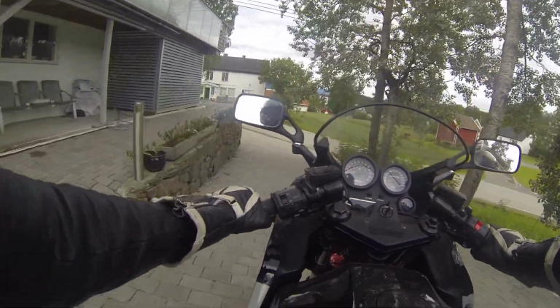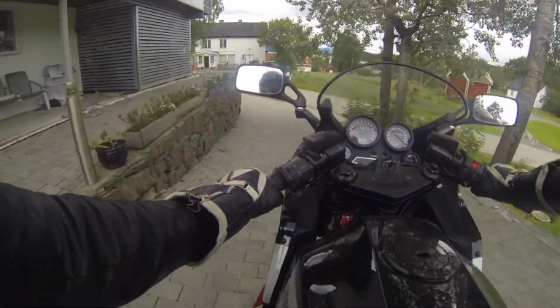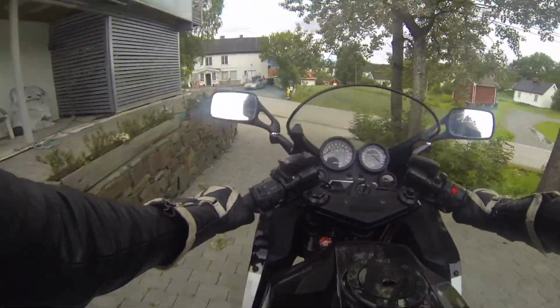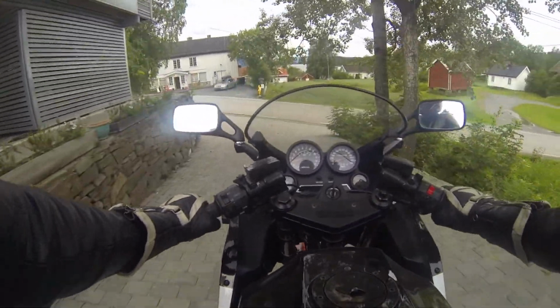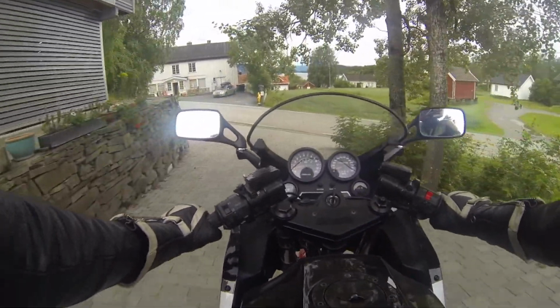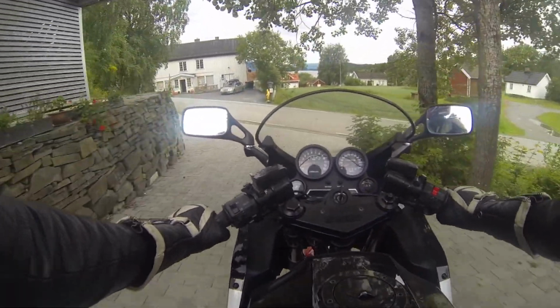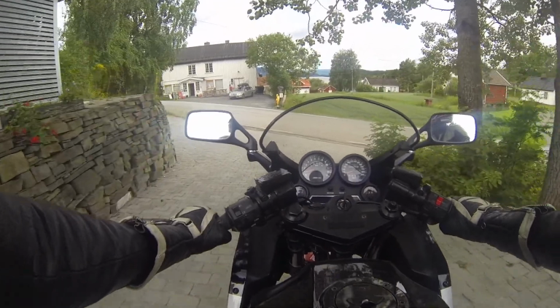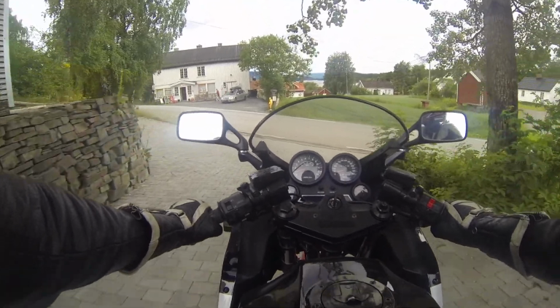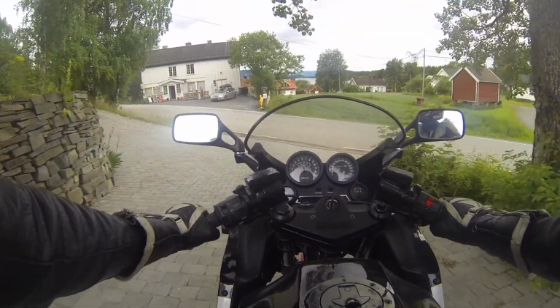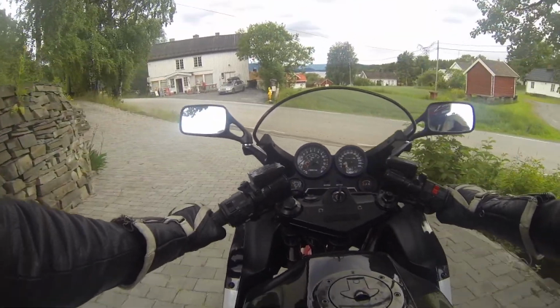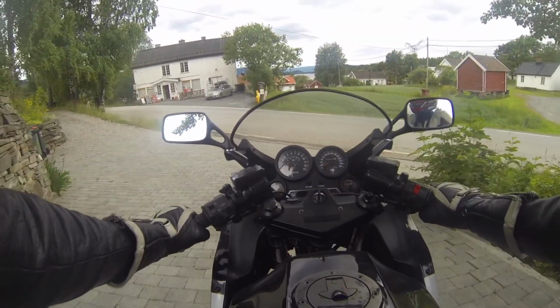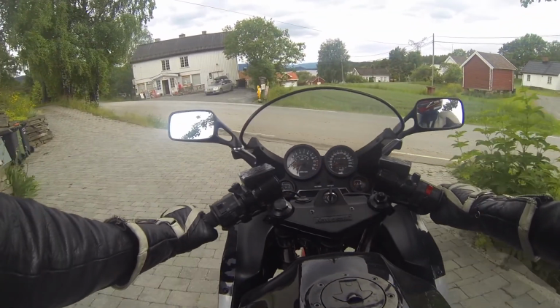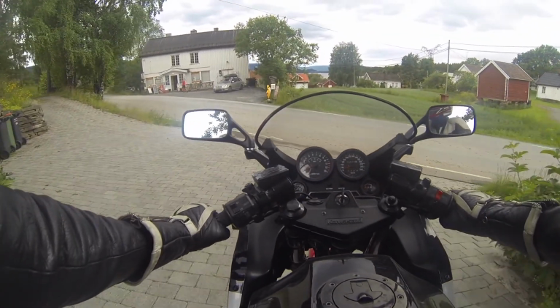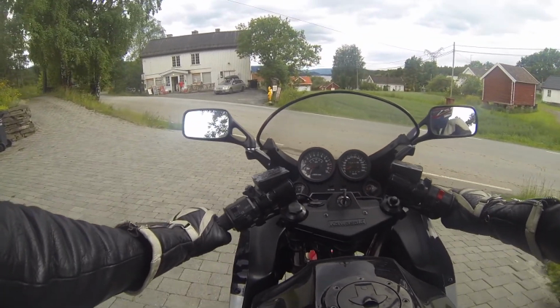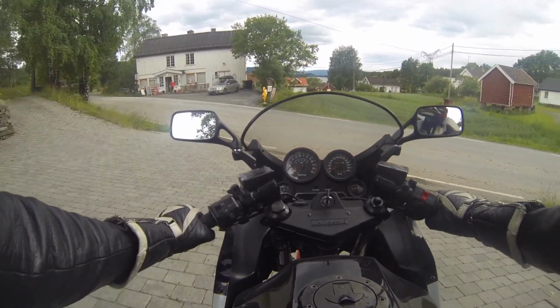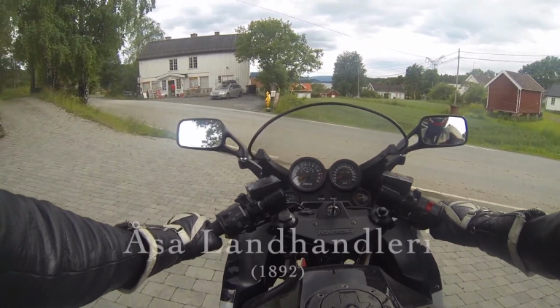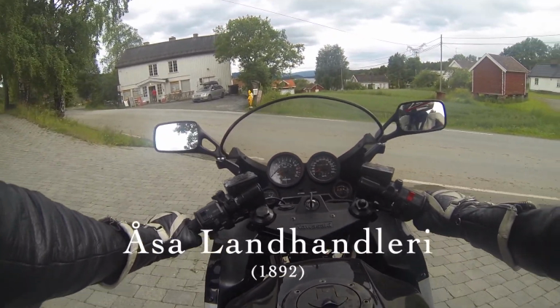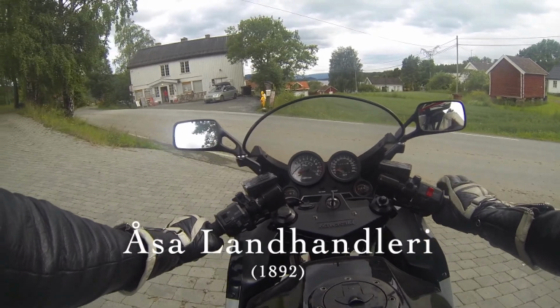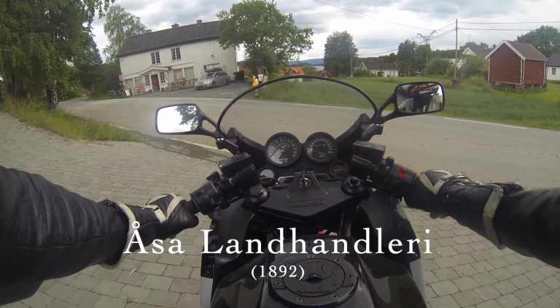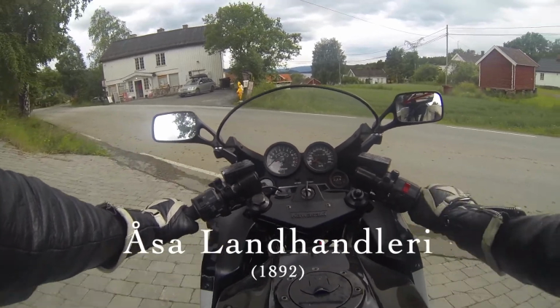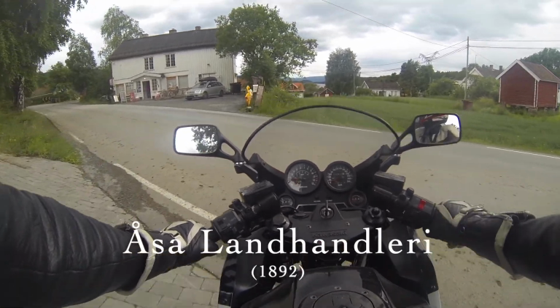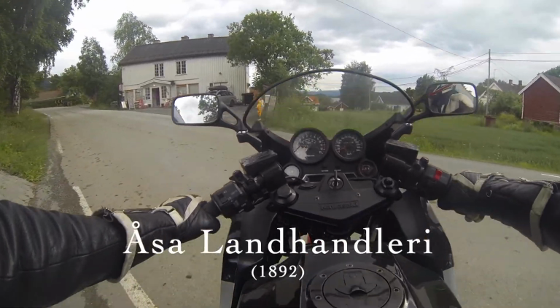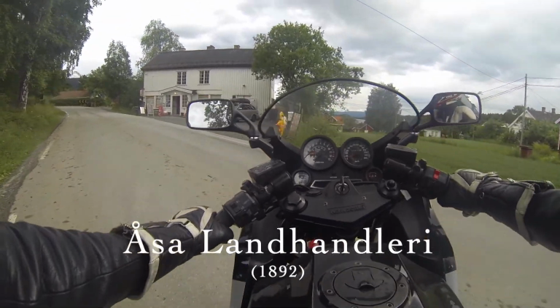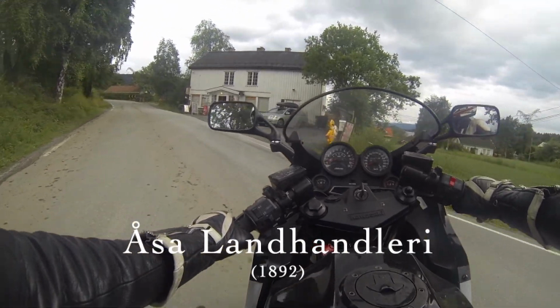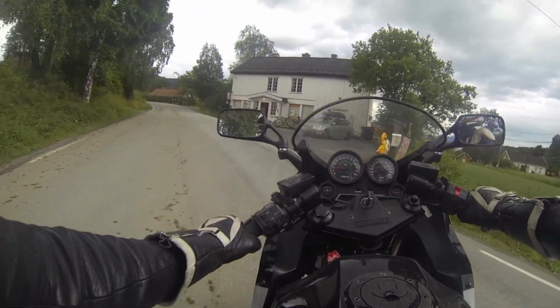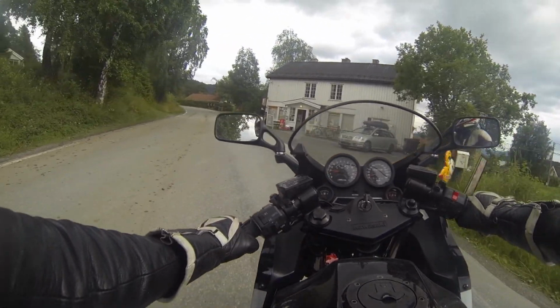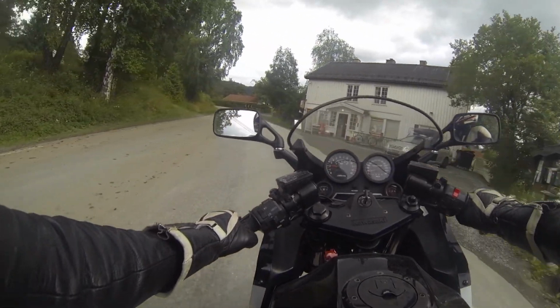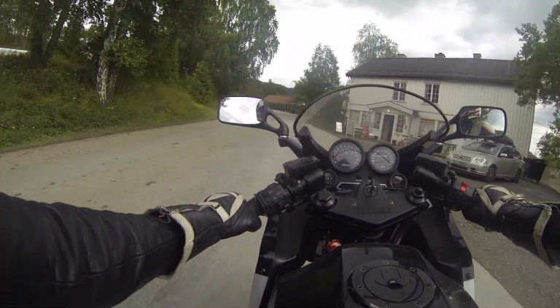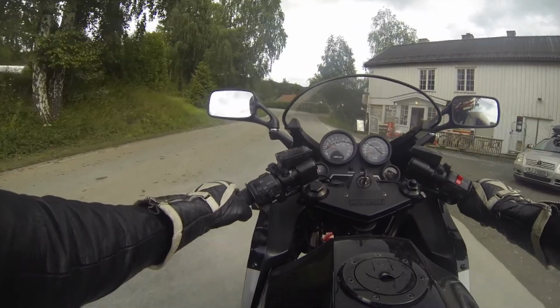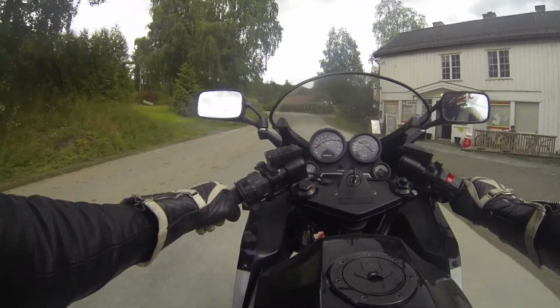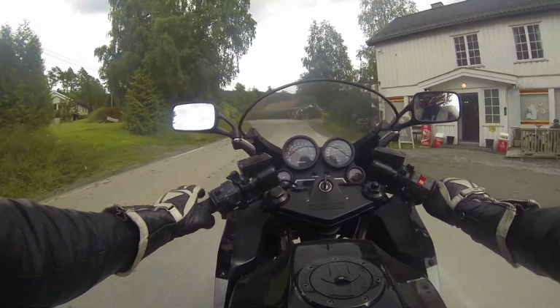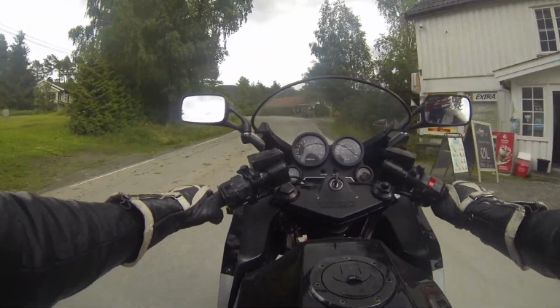Just across the street from our house we have Osa Landhandleri. Osa Landhandleri was established in 1892 and is one of Norway's oldest grocery stores.